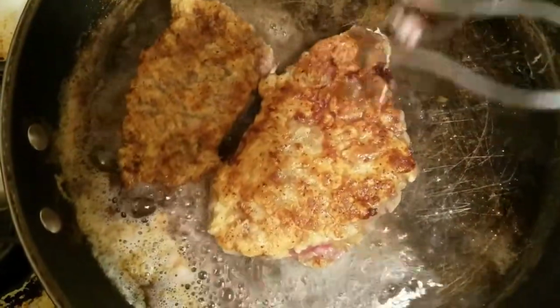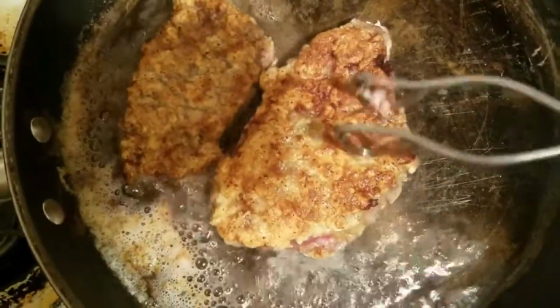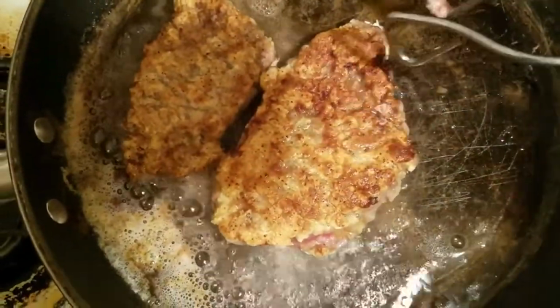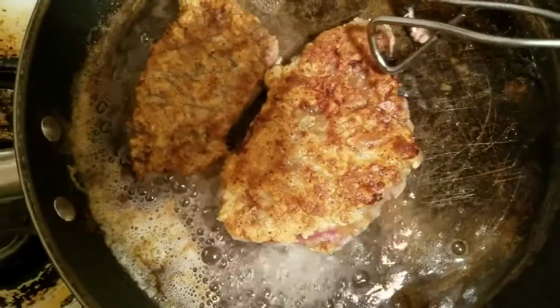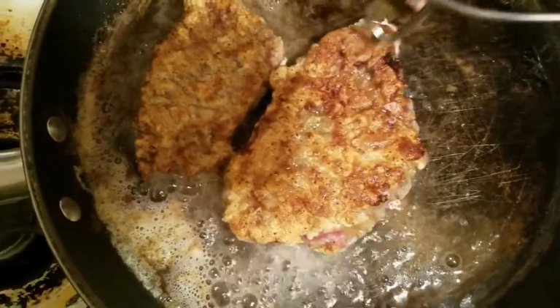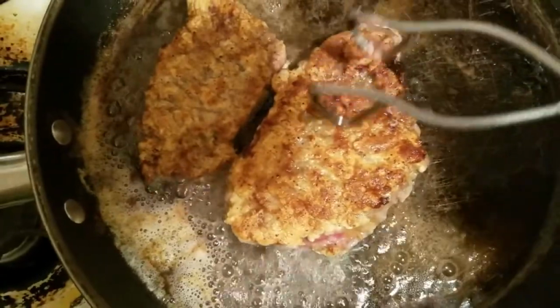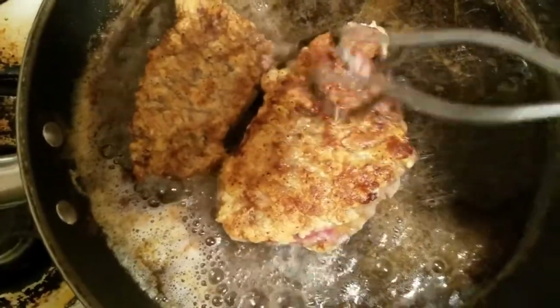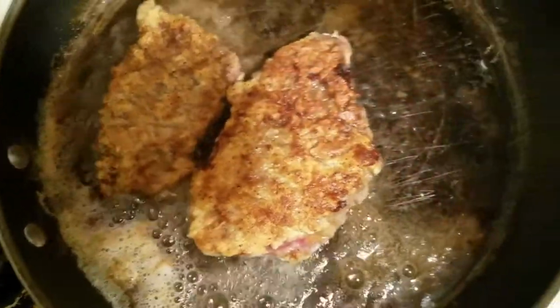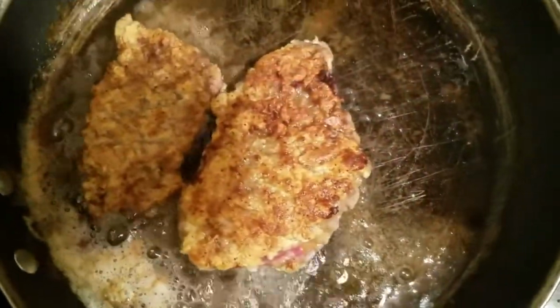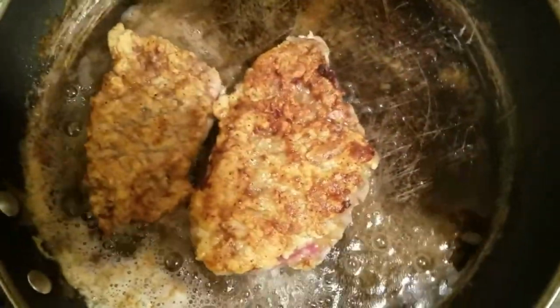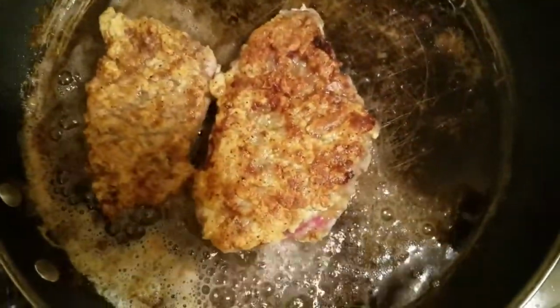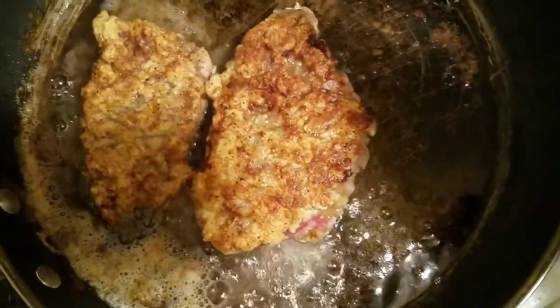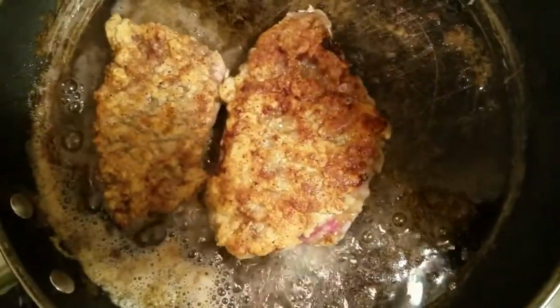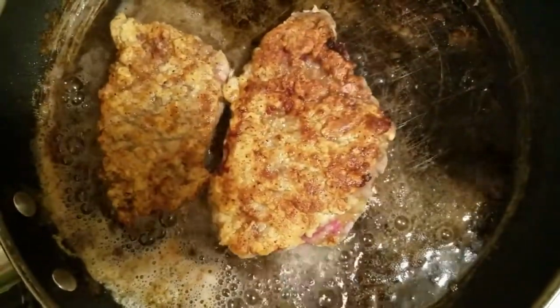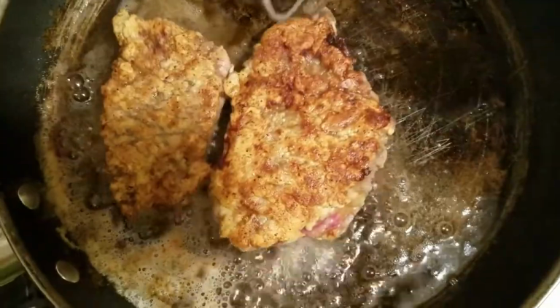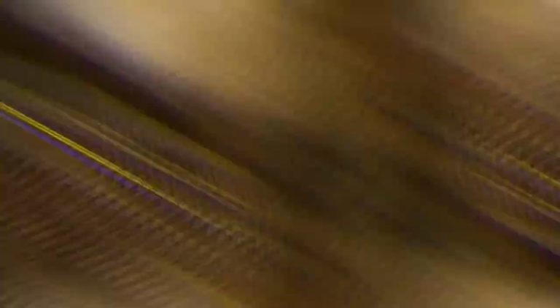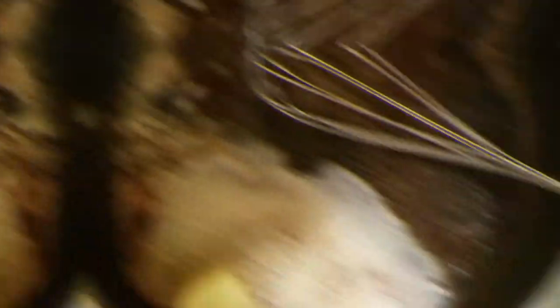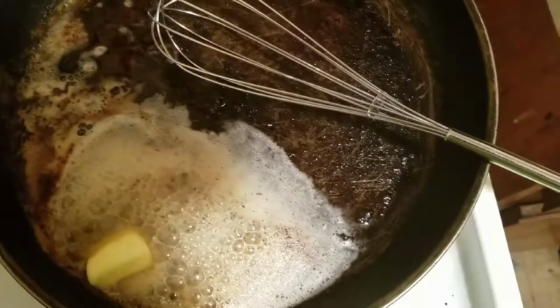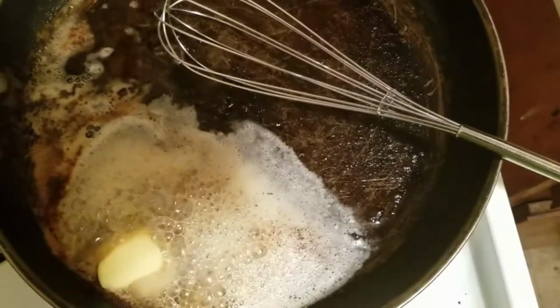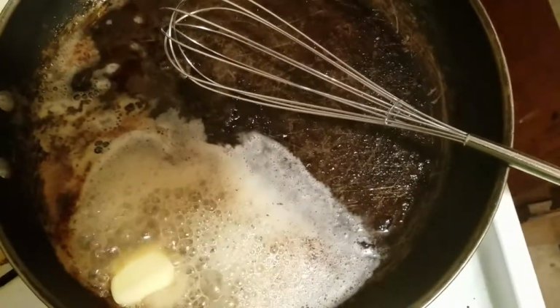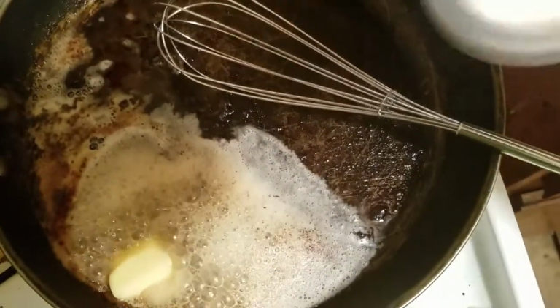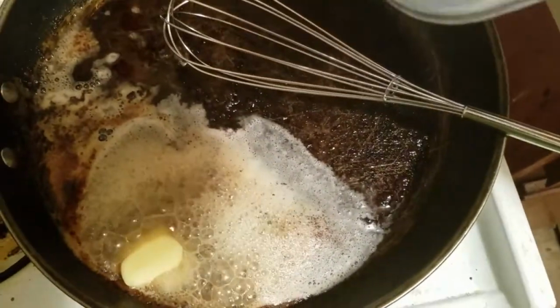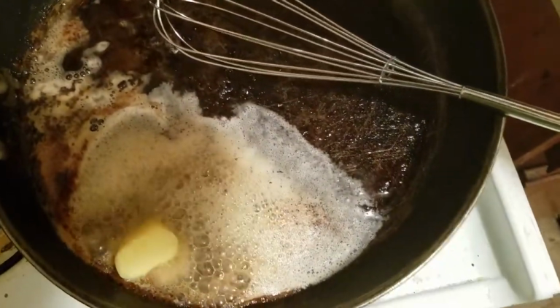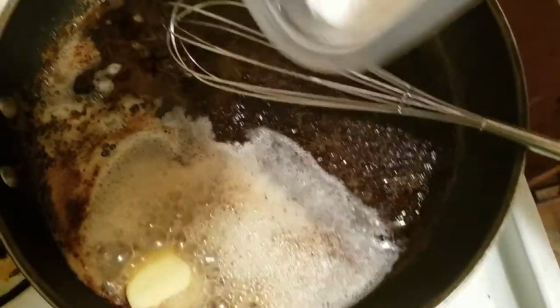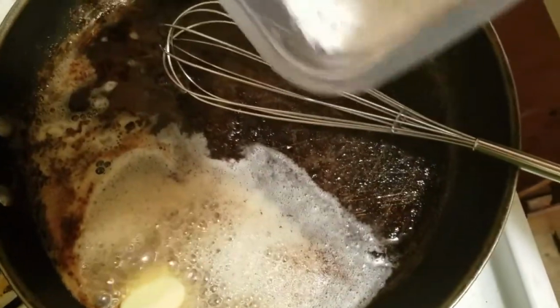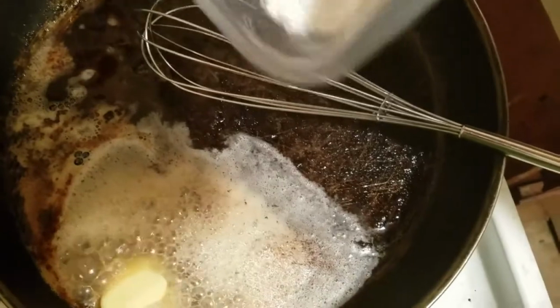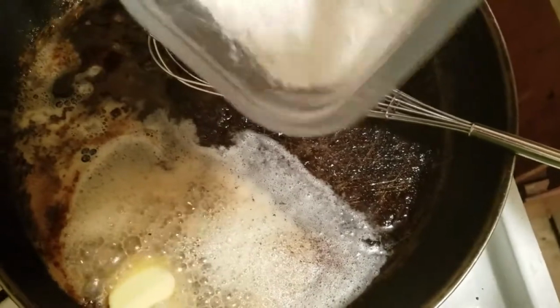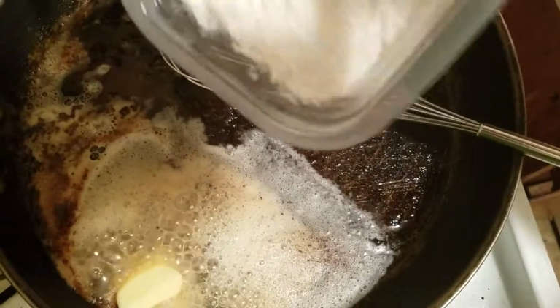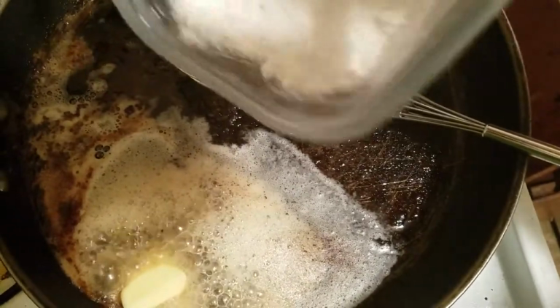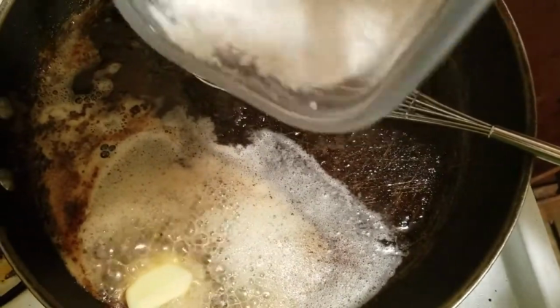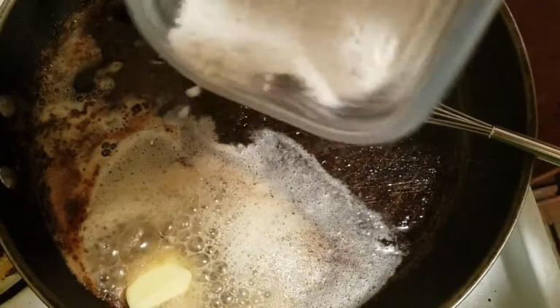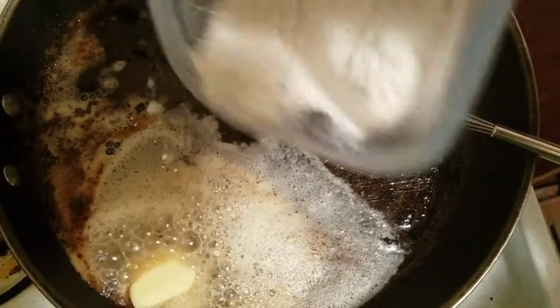We got these done — I'm cooking both sides, but I lost a clip after it was done. I lost two clips and I'll talk about that later. Next, we're going to go ahead and make our gravy.